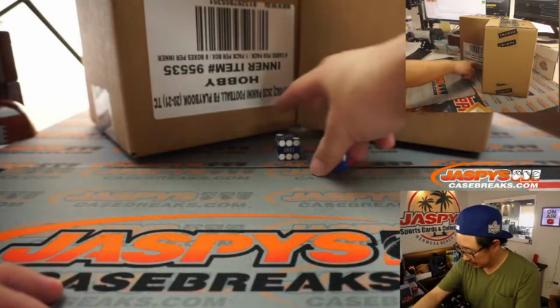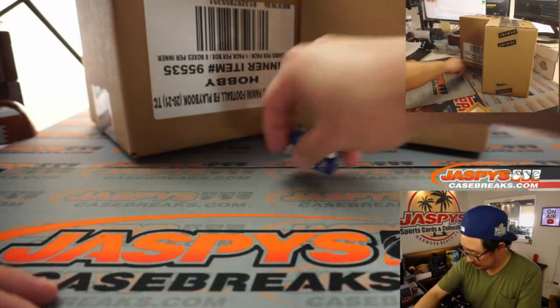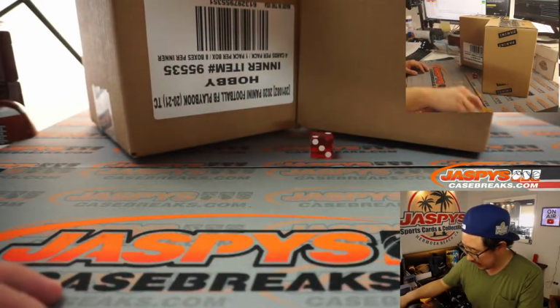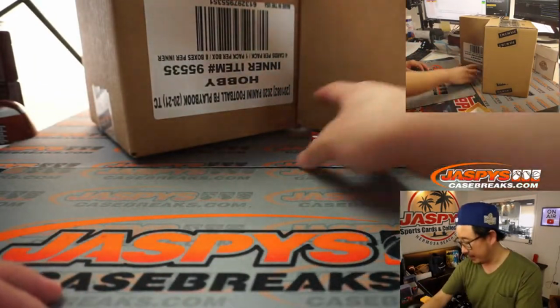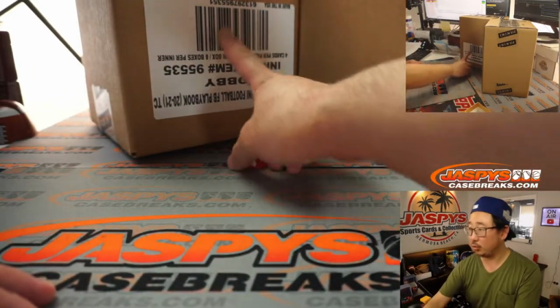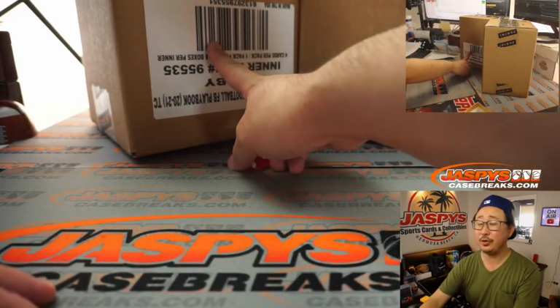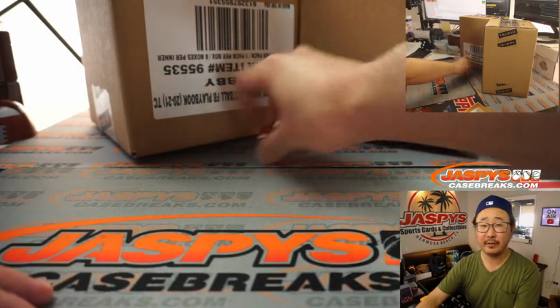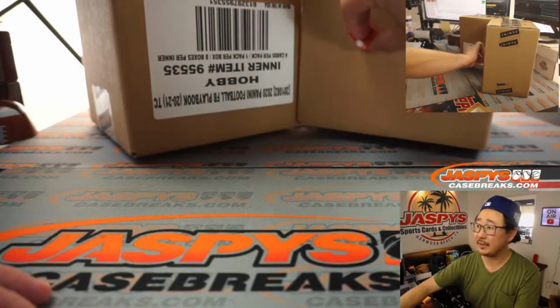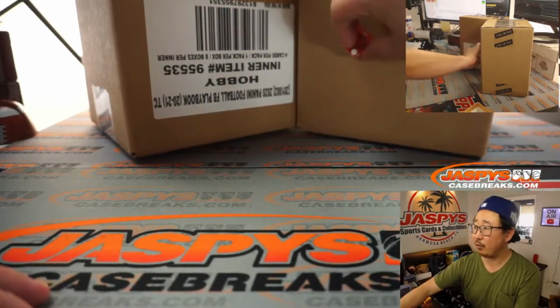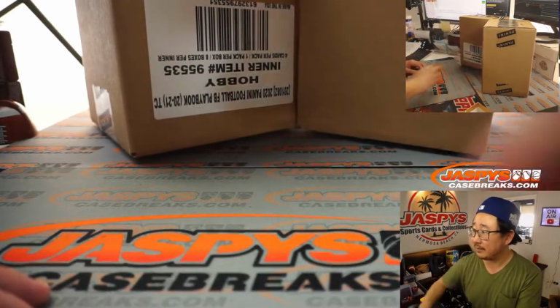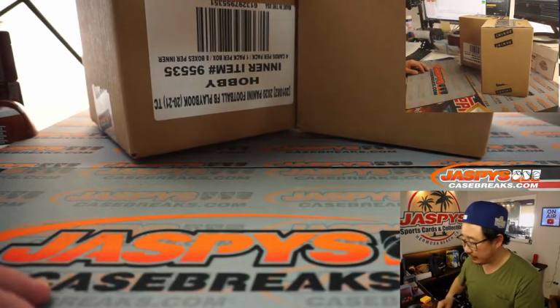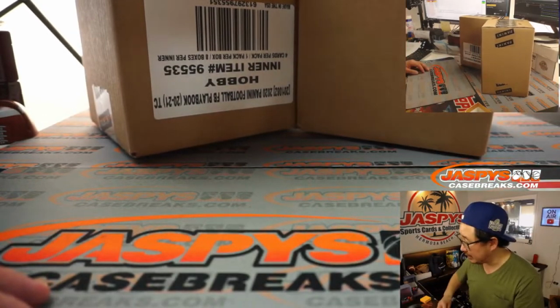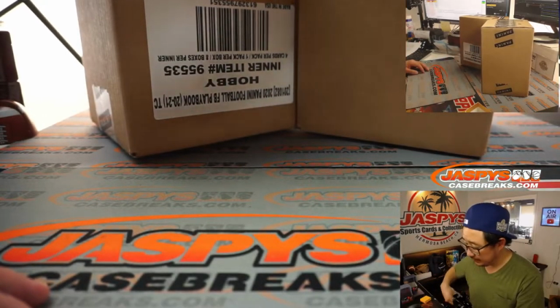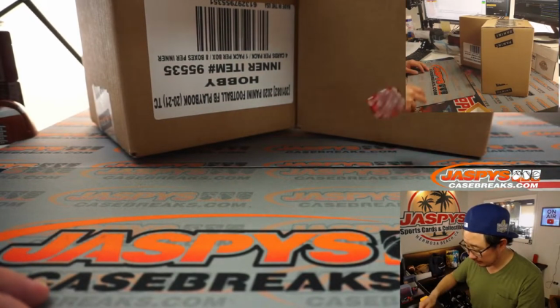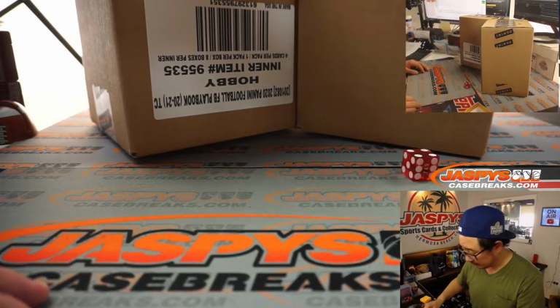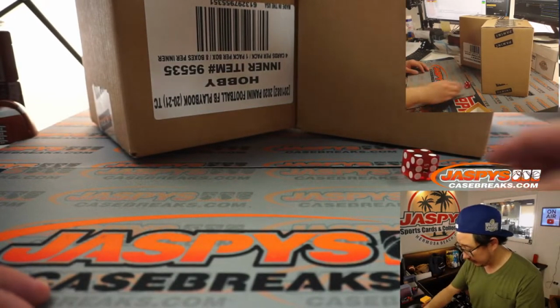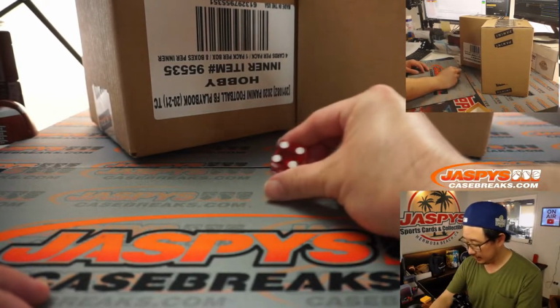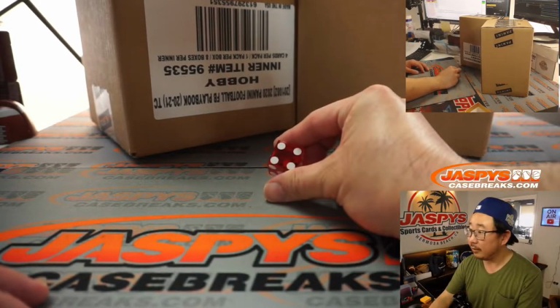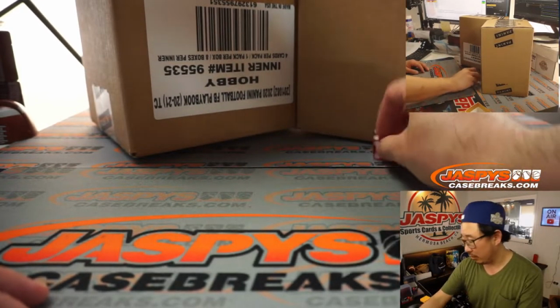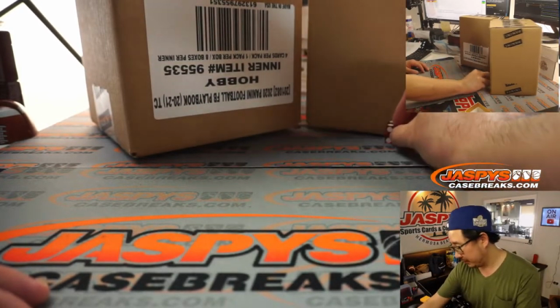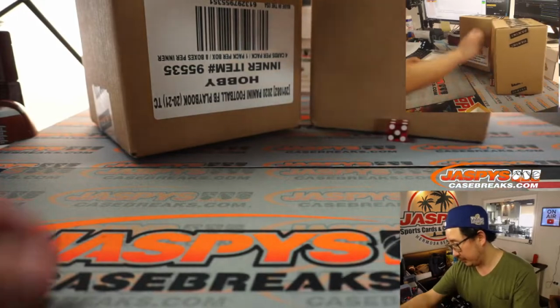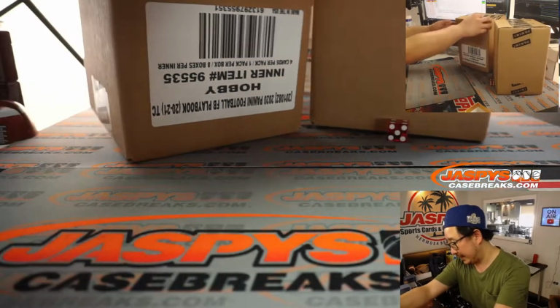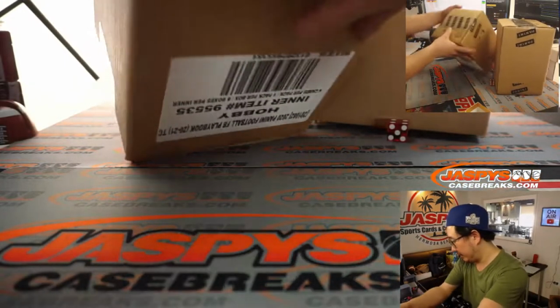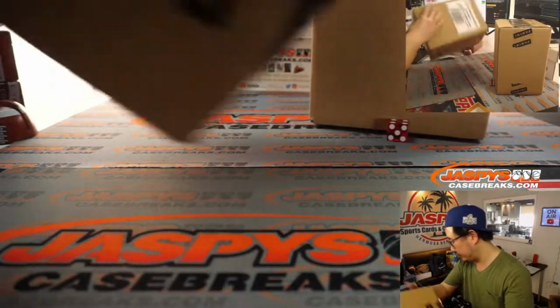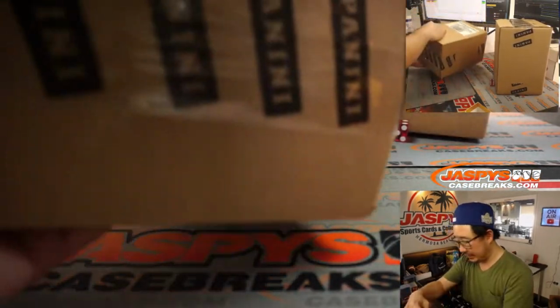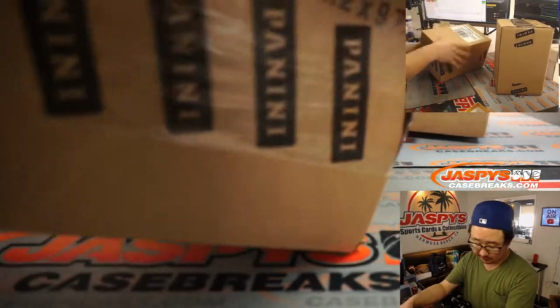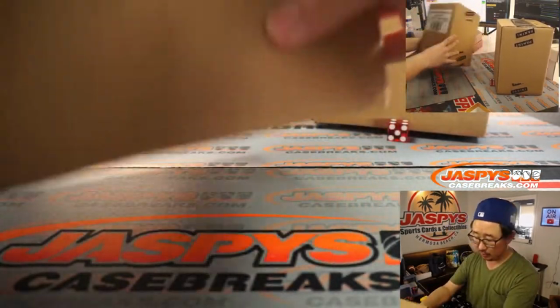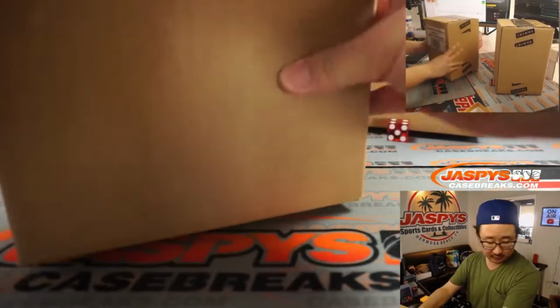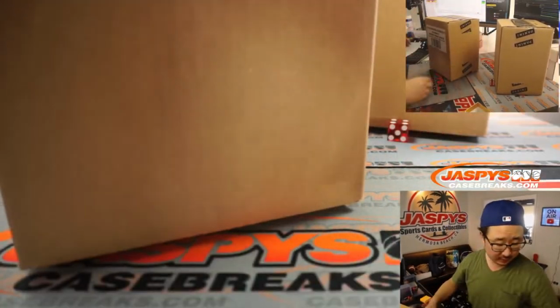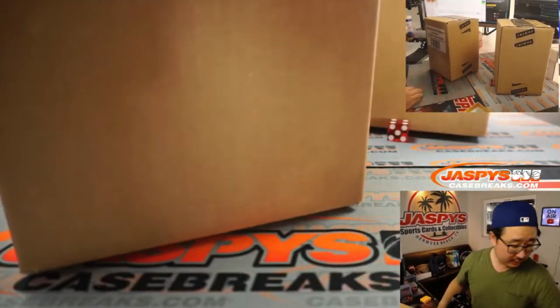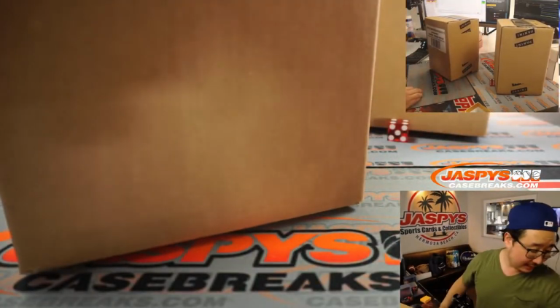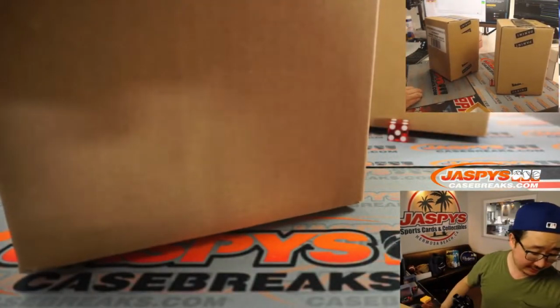Let's roll the die and see which inner case we're going to do. One, two, three for the left side. Four, five, six for the right side. Four. So we'll do that side here. This will save for next time.